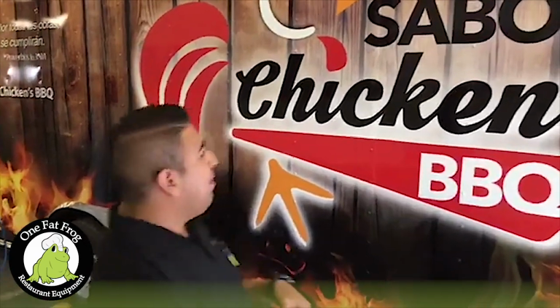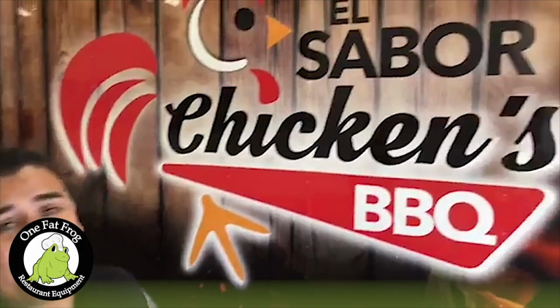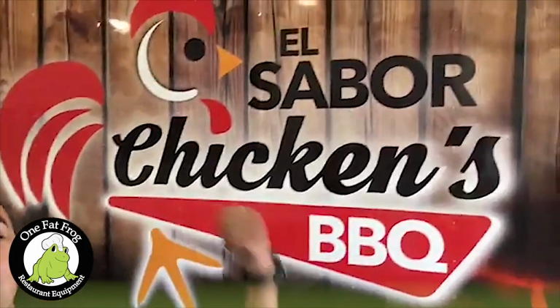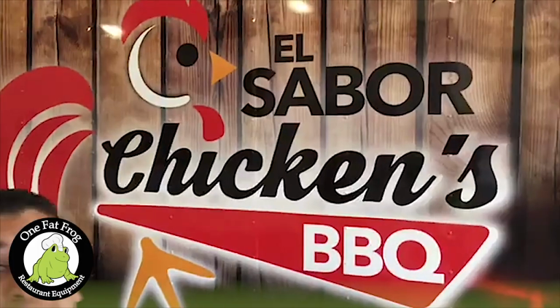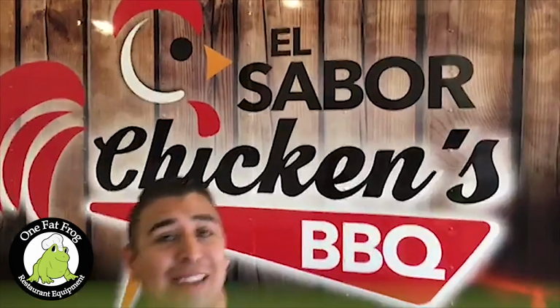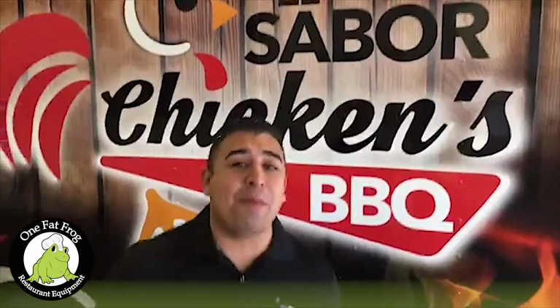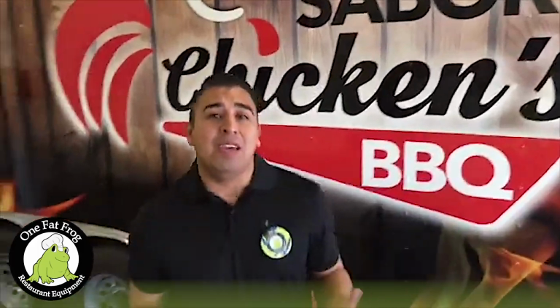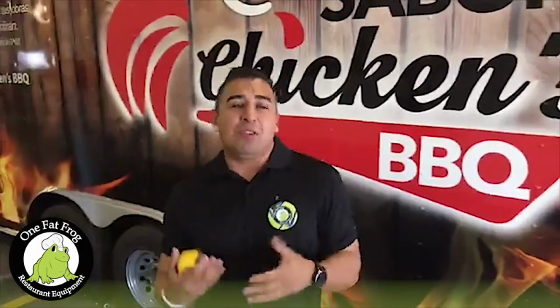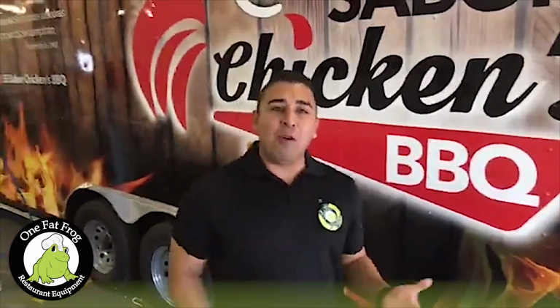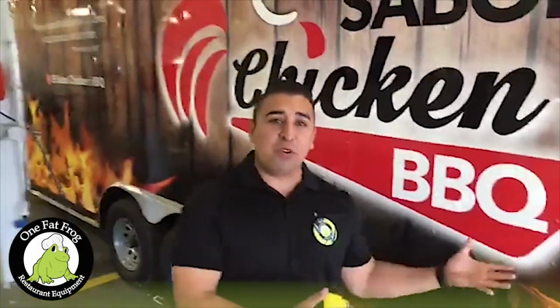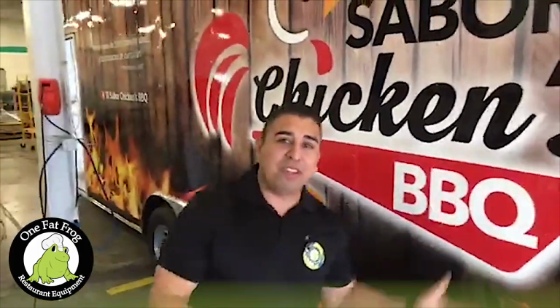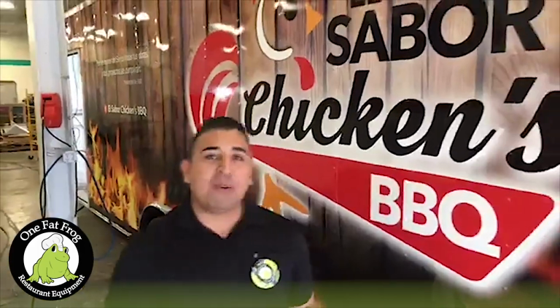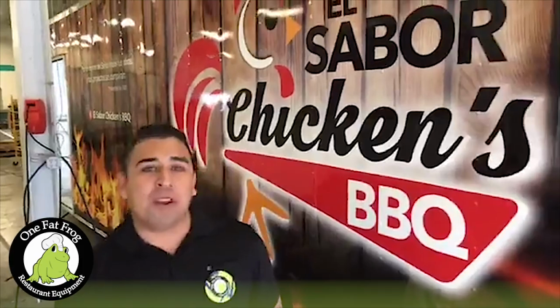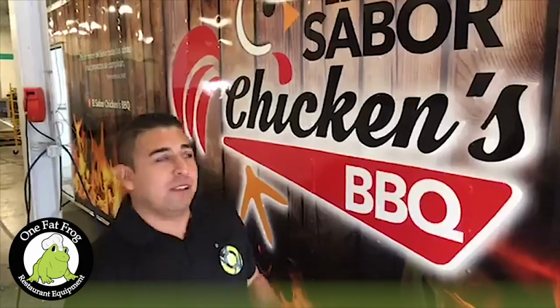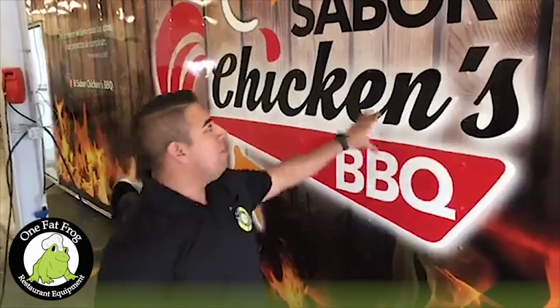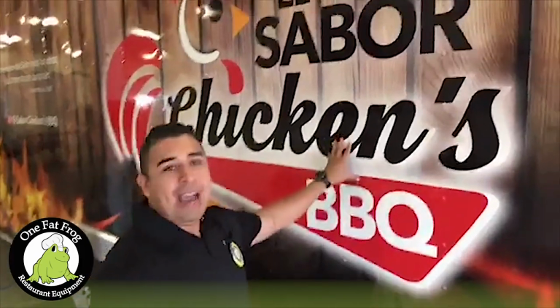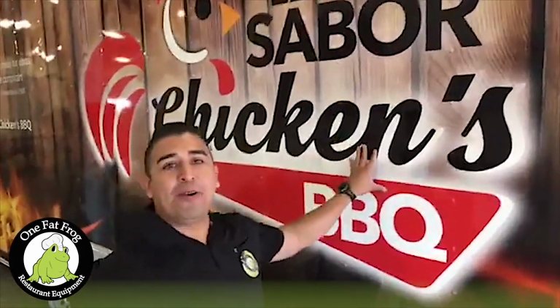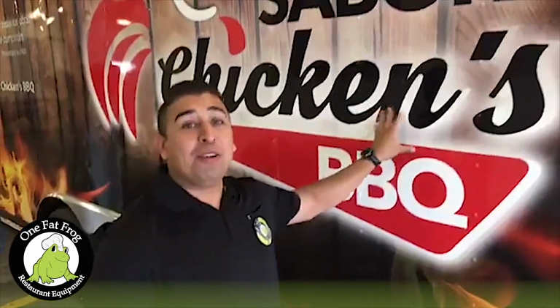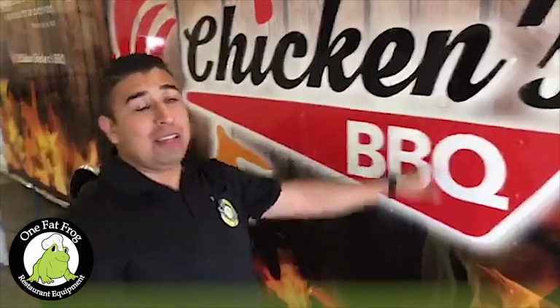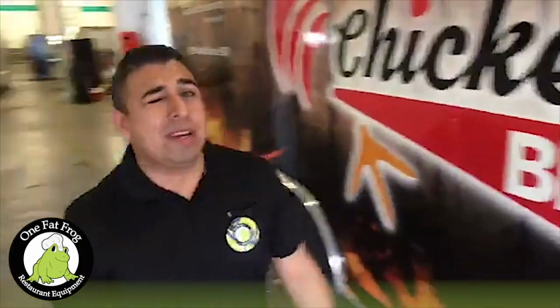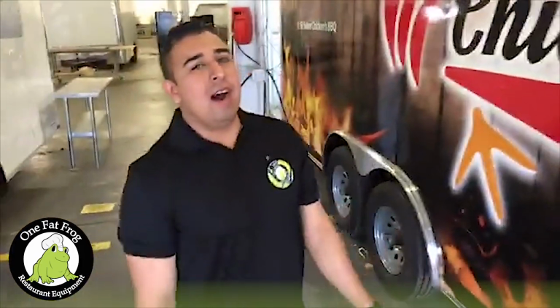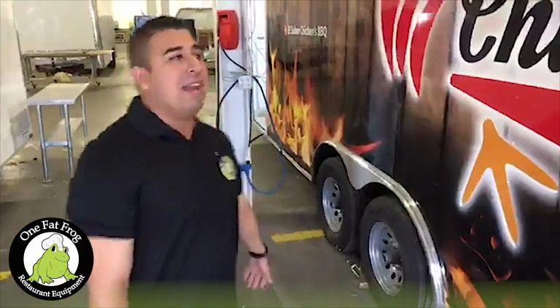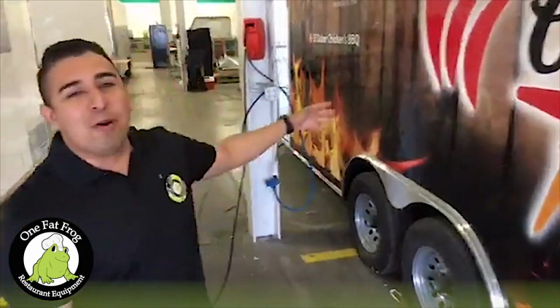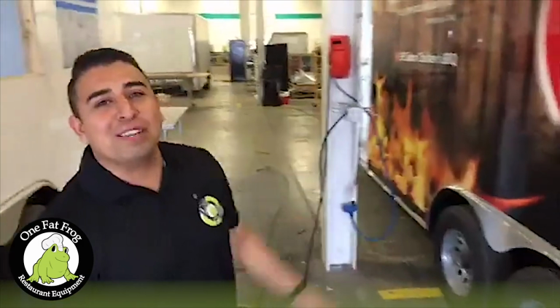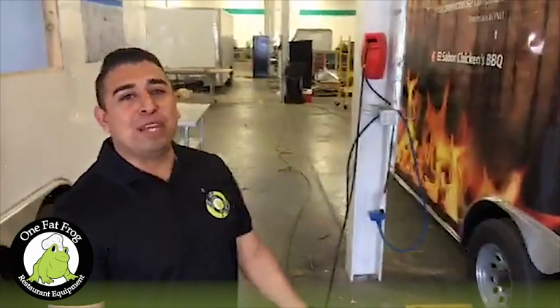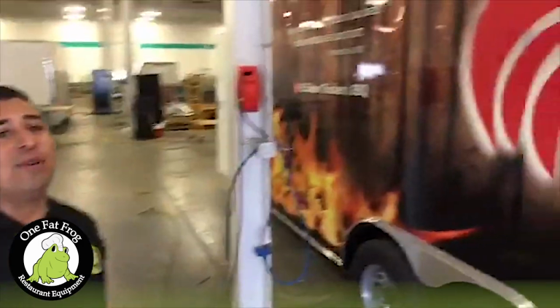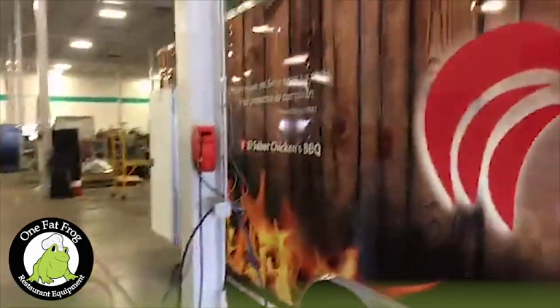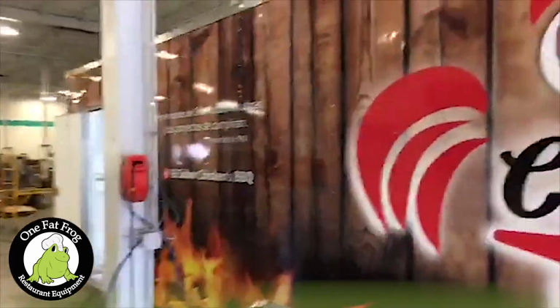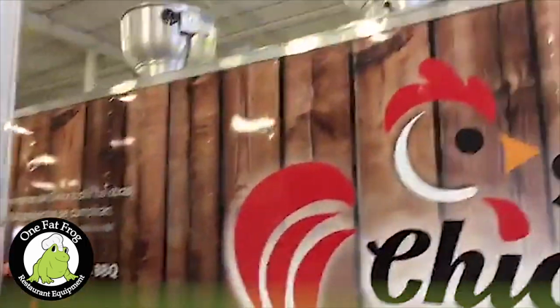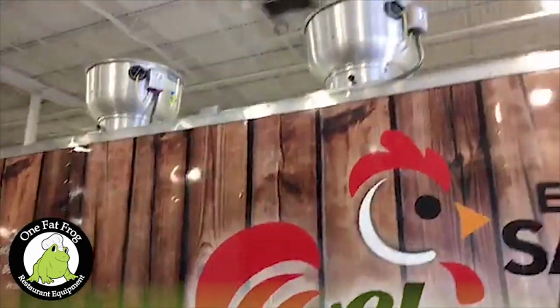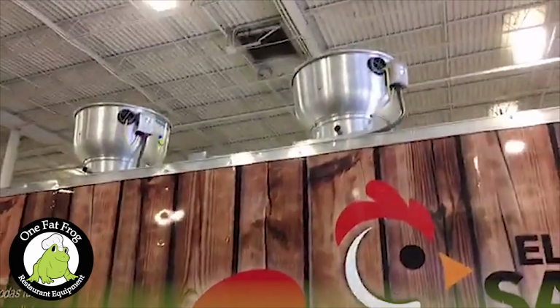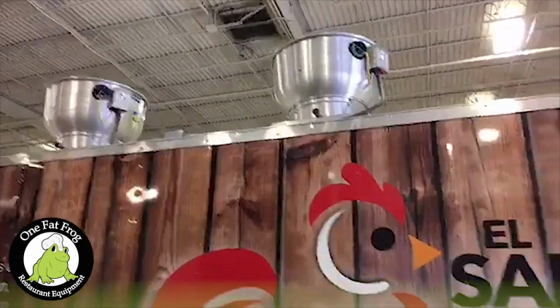This is our 24-foot monster, and we're happy to be turning it over to its owners this week. We've been working on it for a little bit, and it'll be going out very shortly. This week, this is El Sabor Chicken's Barbecue. It's going to be going out before Friday.